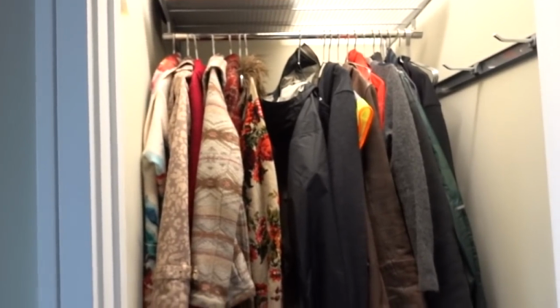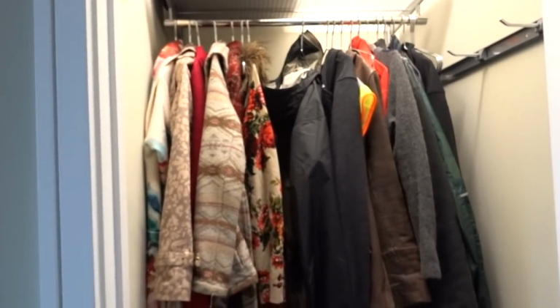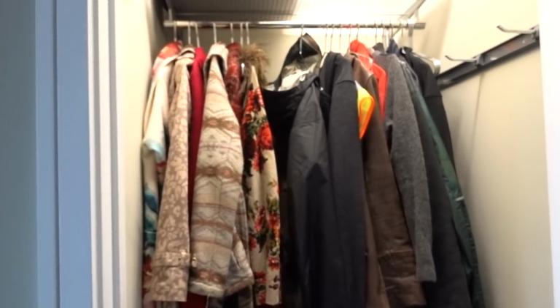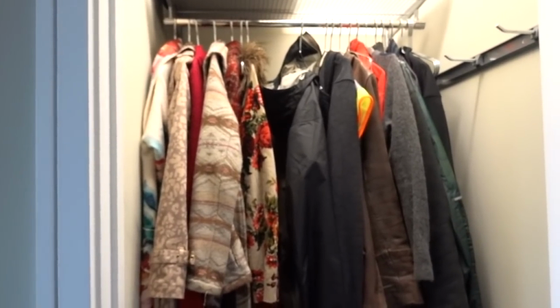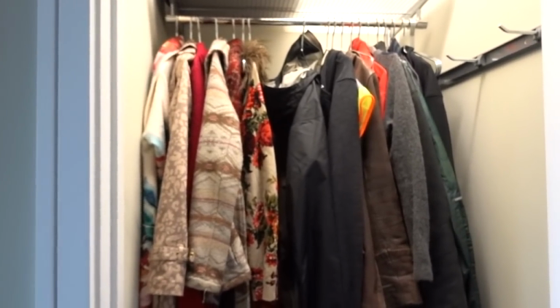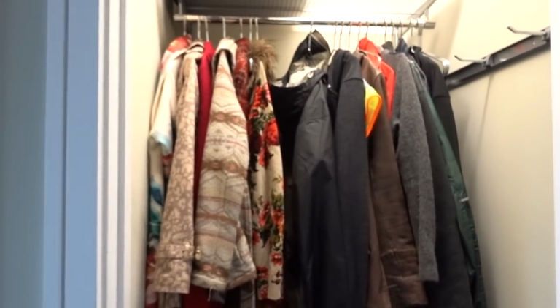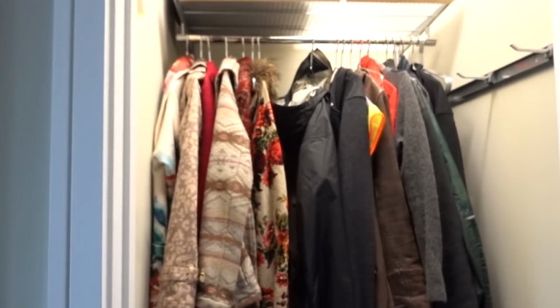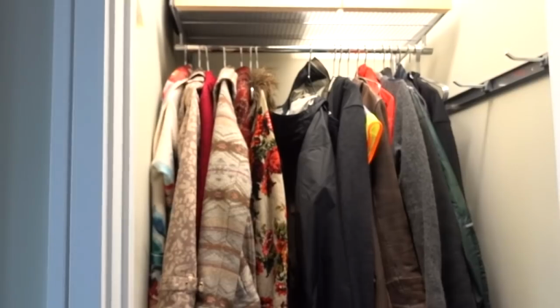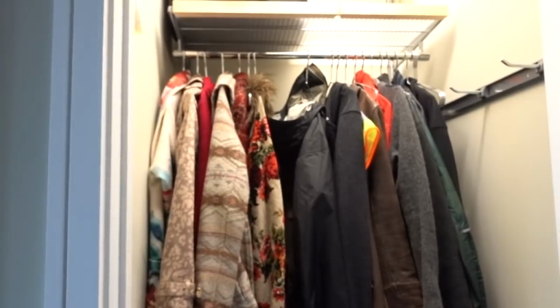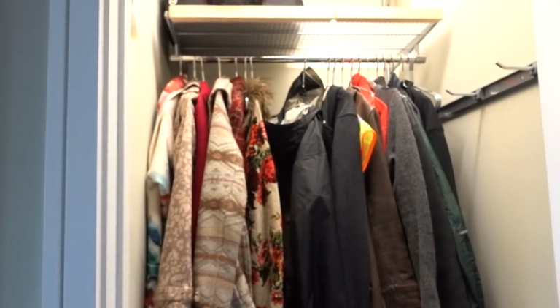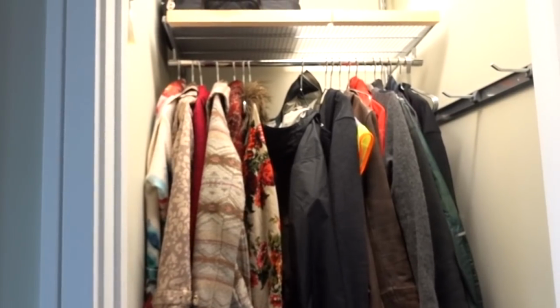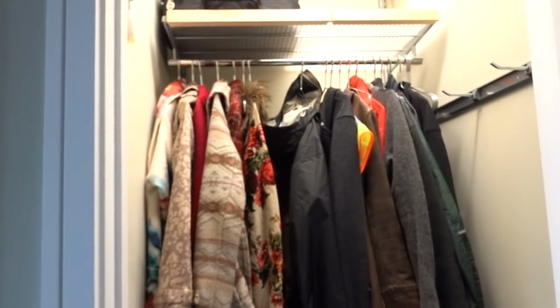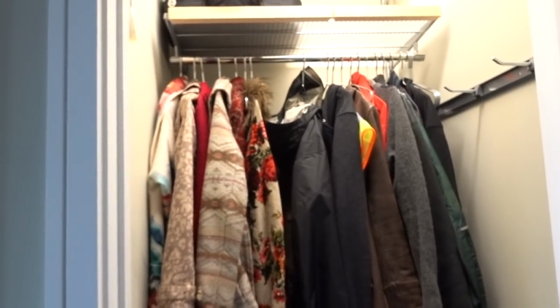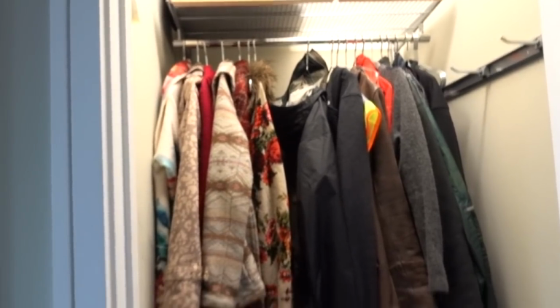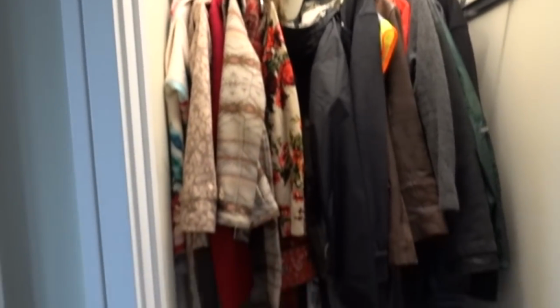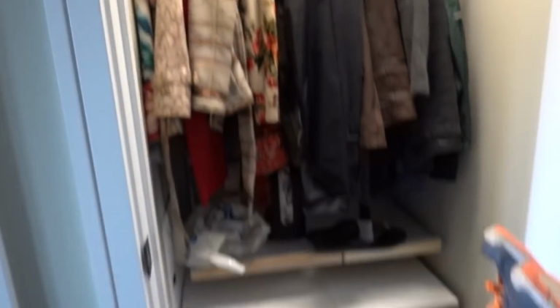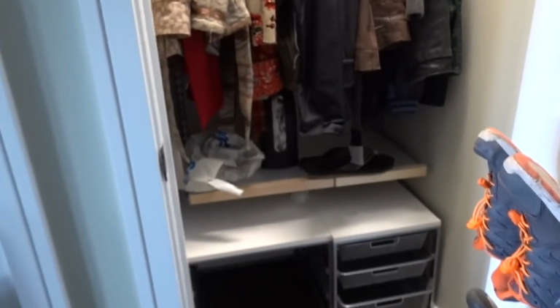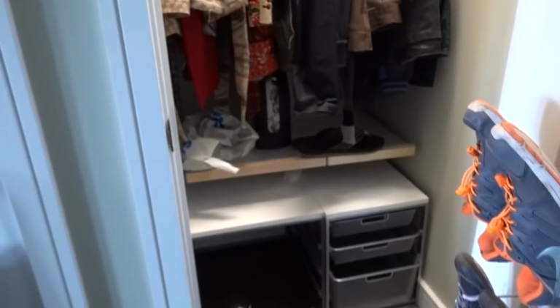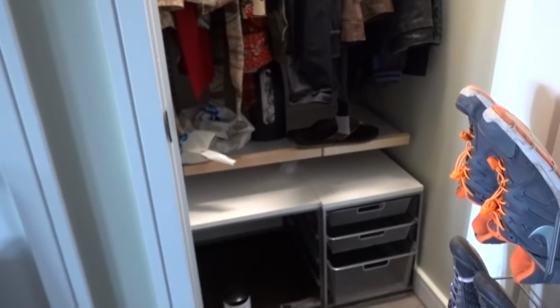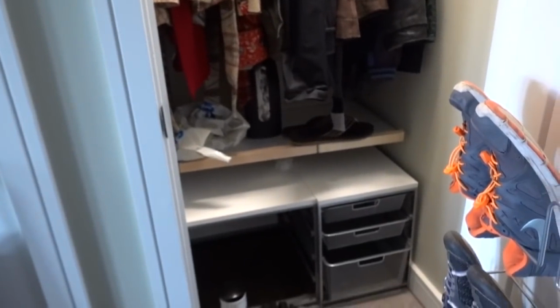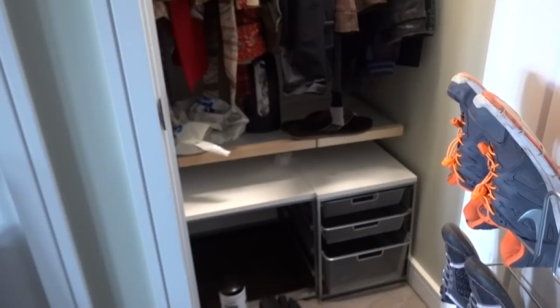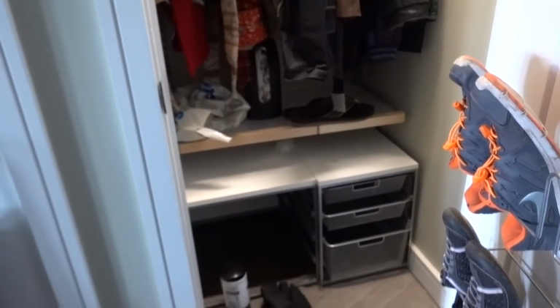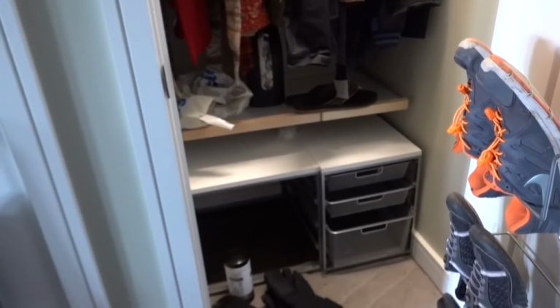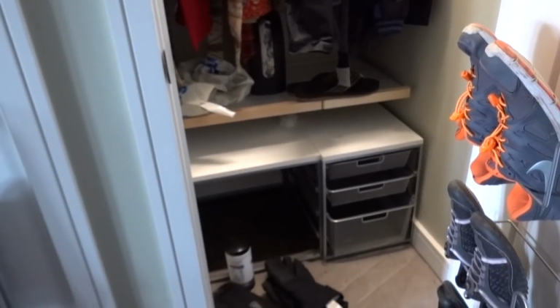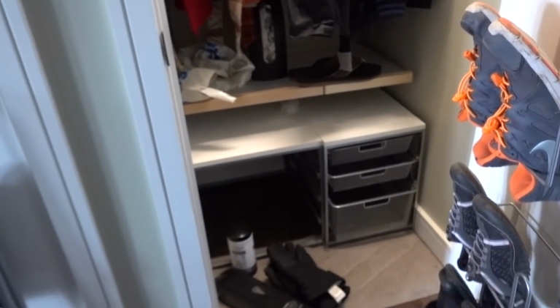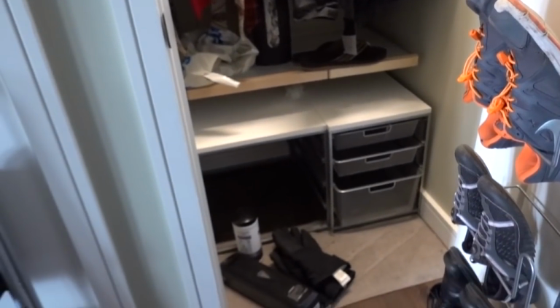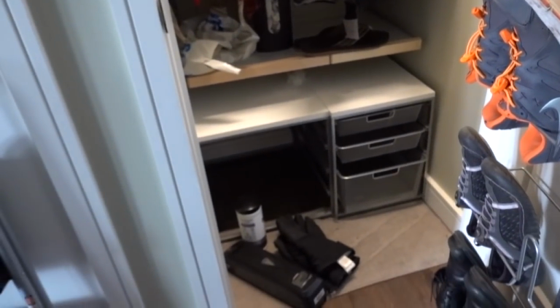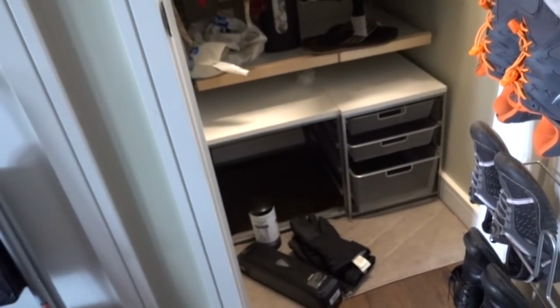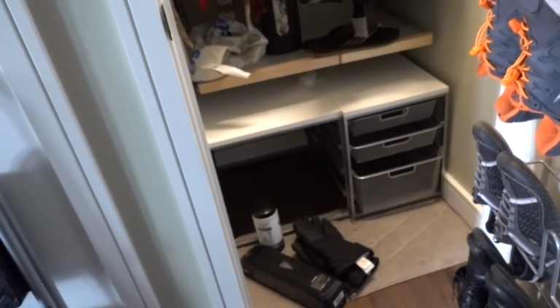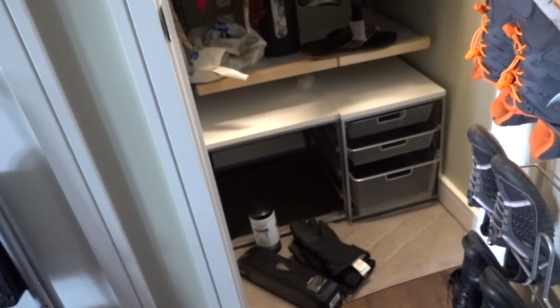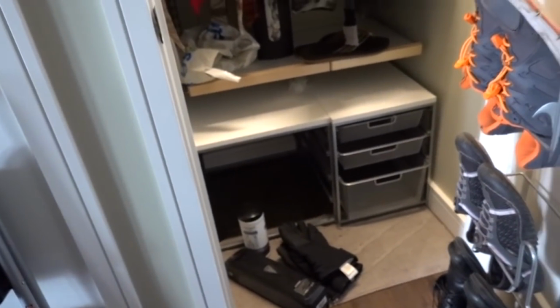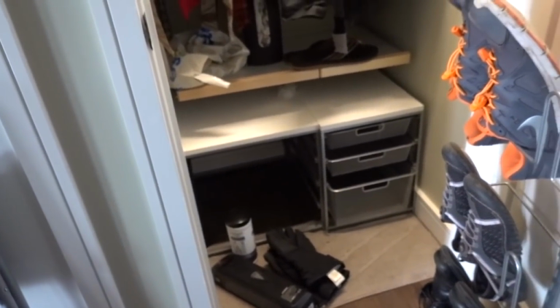I feel like one doesn't fit me anymore, so we're going to see which one that is. I'm going to put stuff back and hopefully clean it up a little bit first because it's a little dirty, and then I will put stuff back in an orderly manner.